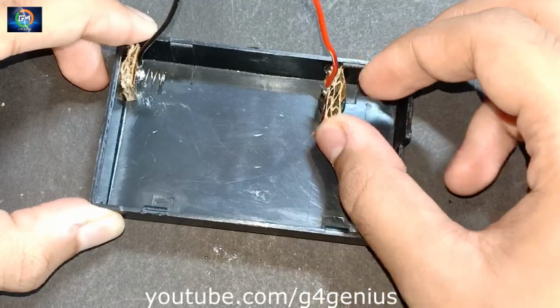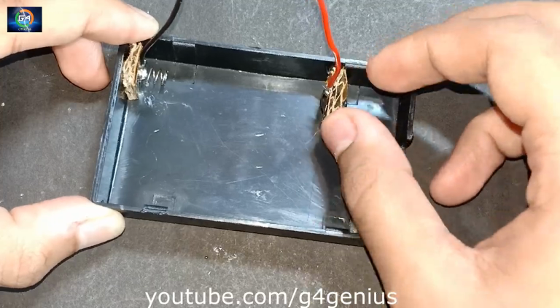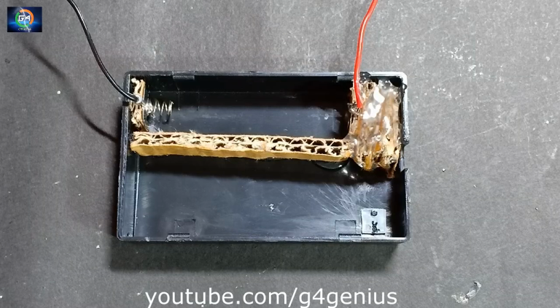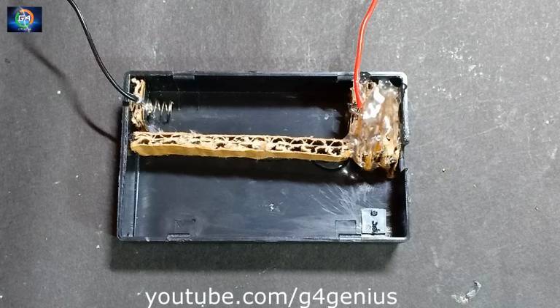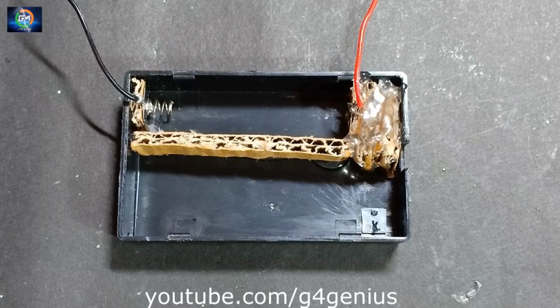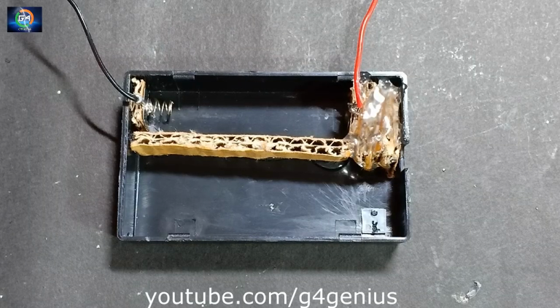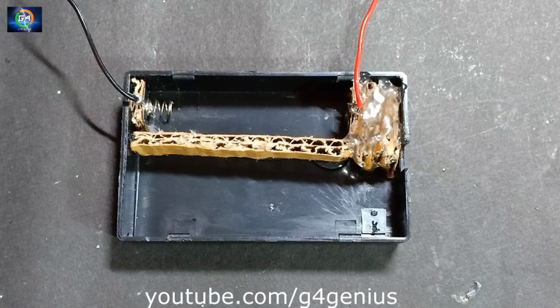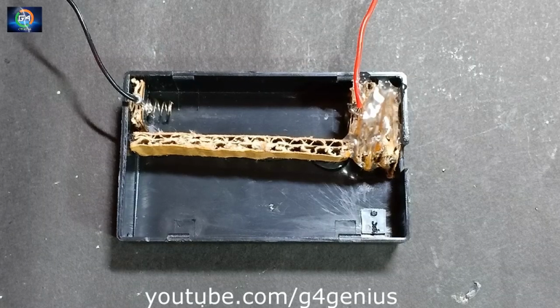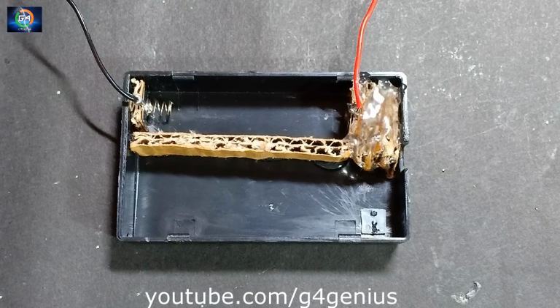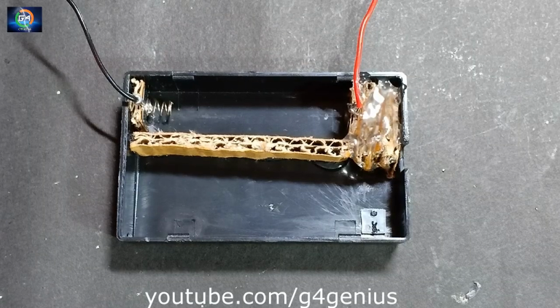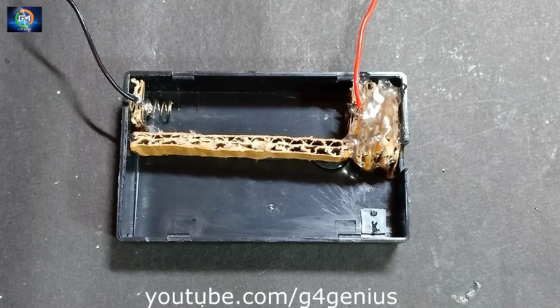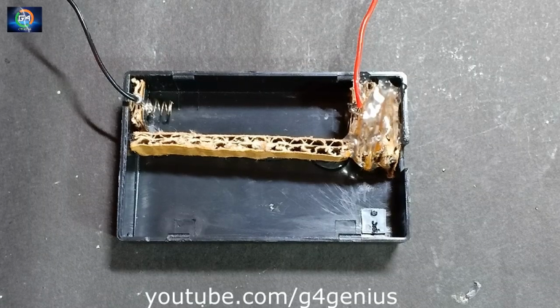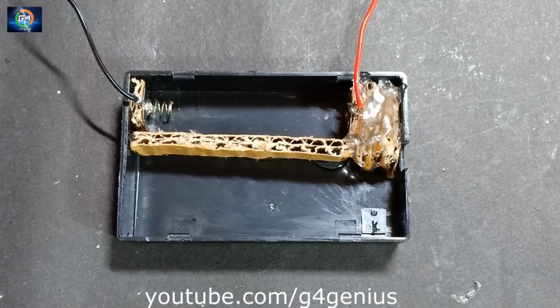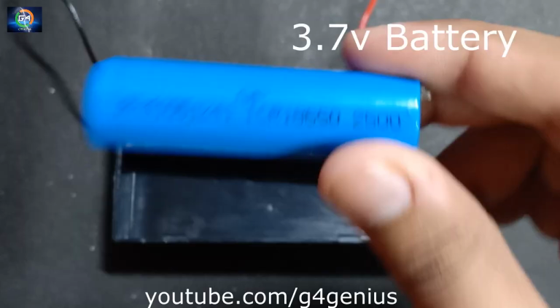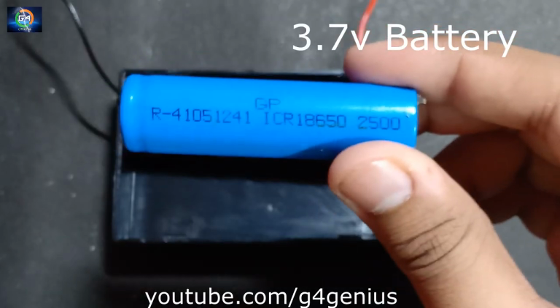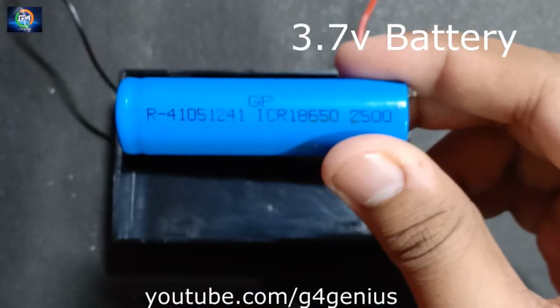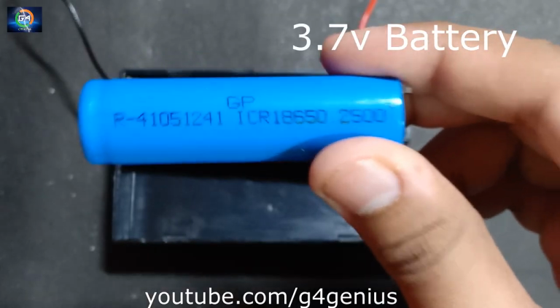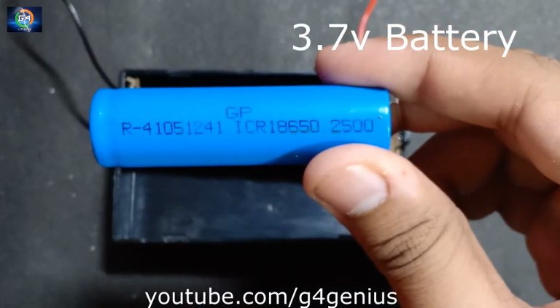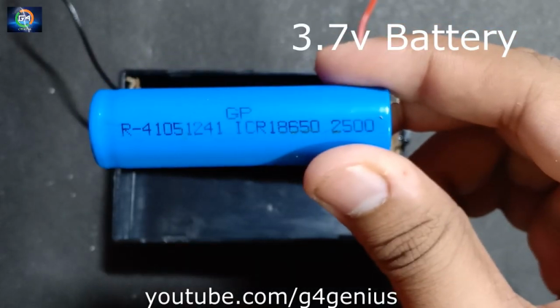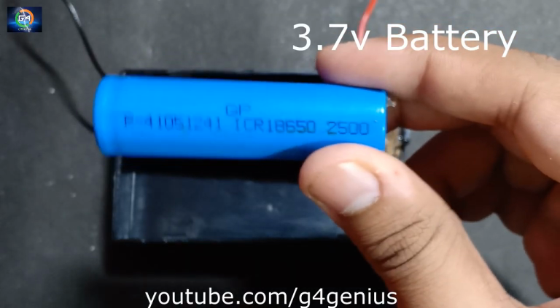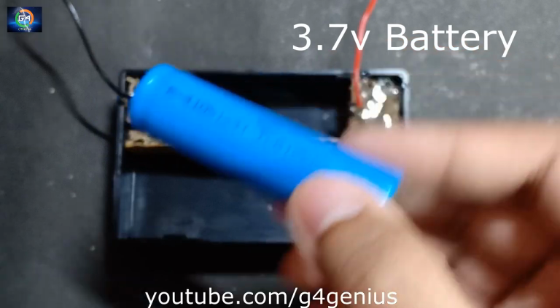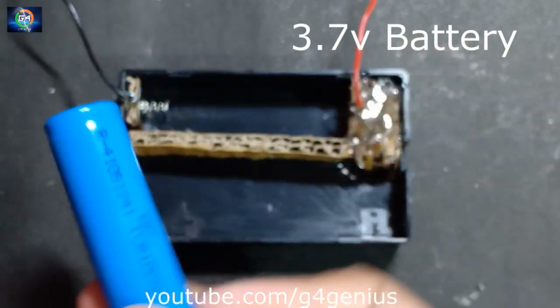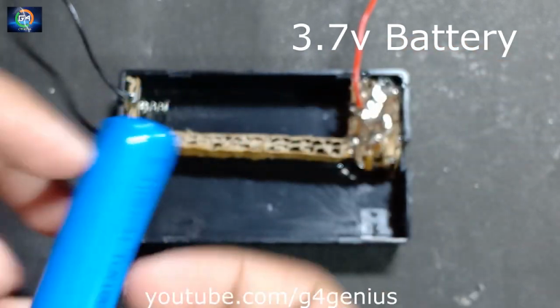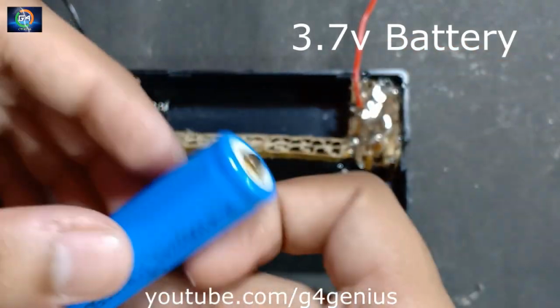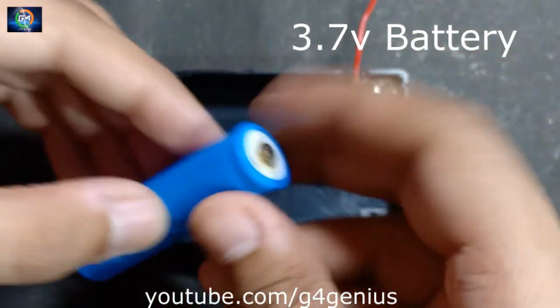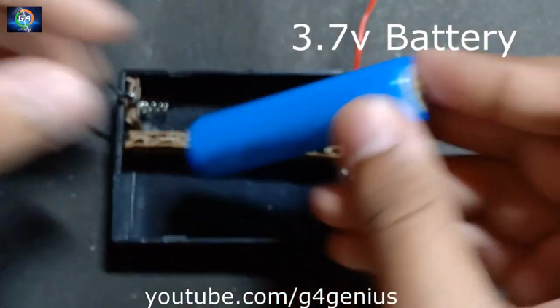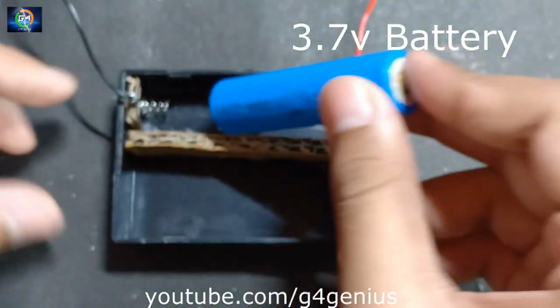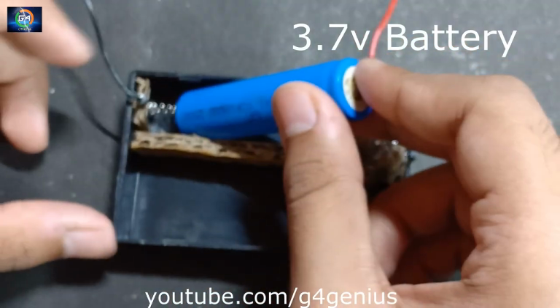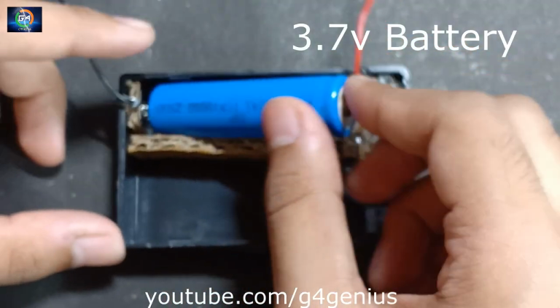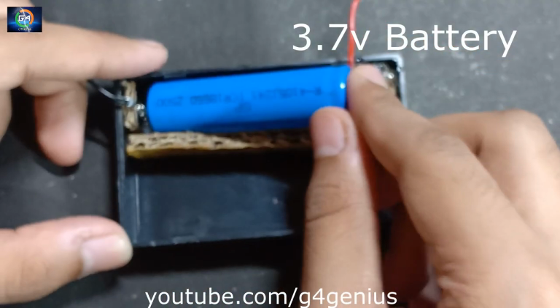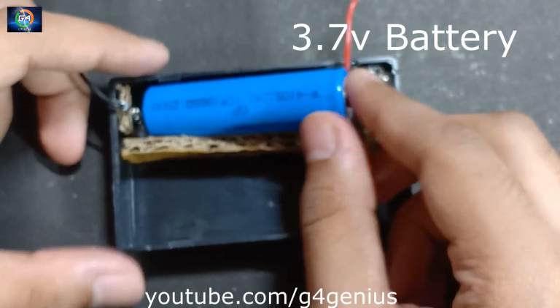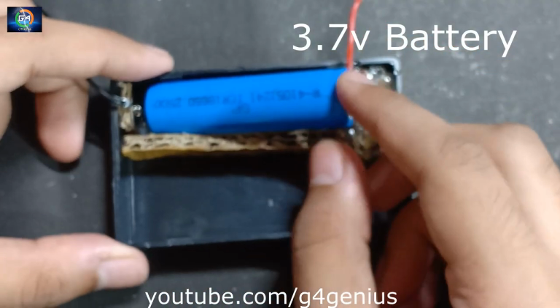Ok friends, now we are ready to use the battery, so we will use the battery.